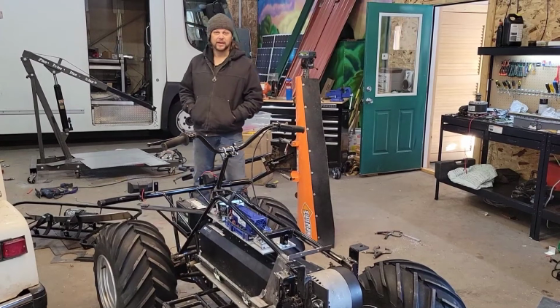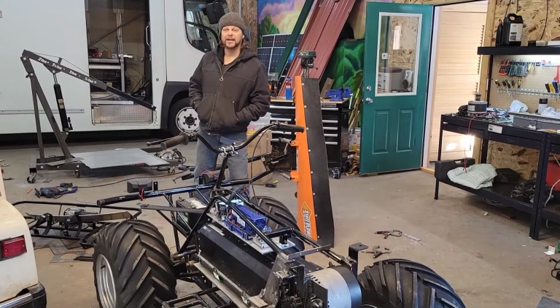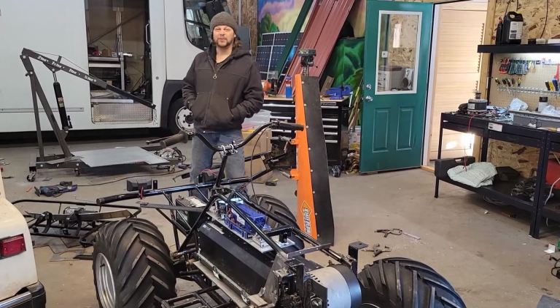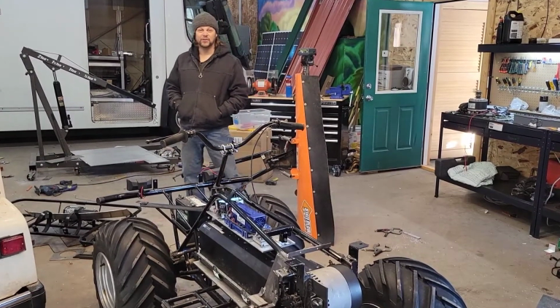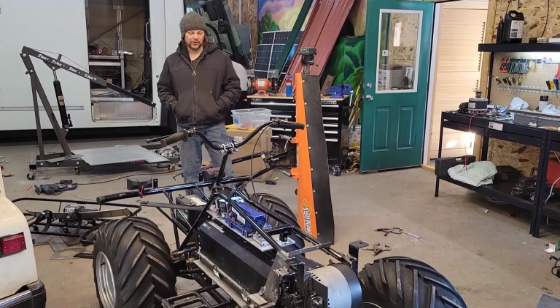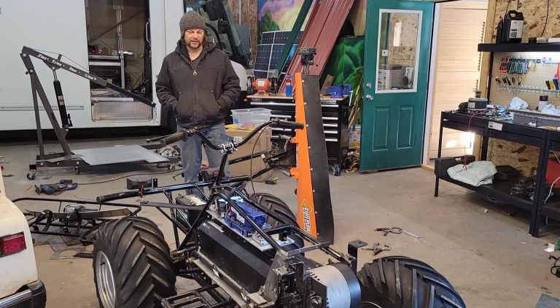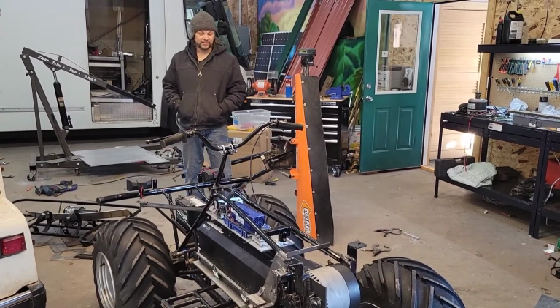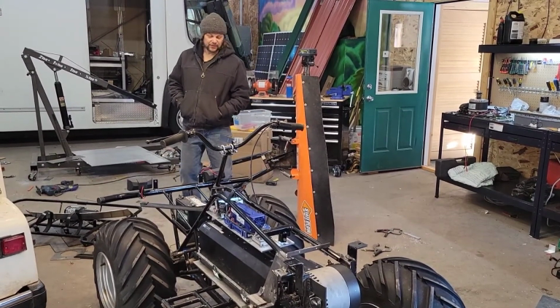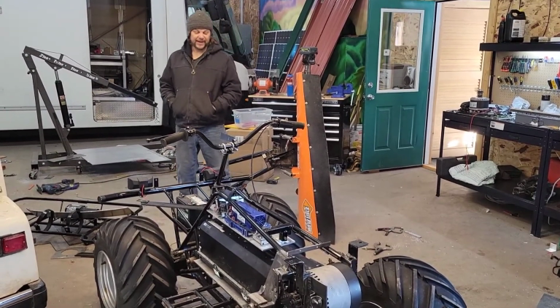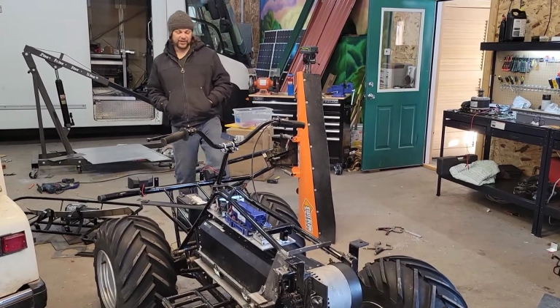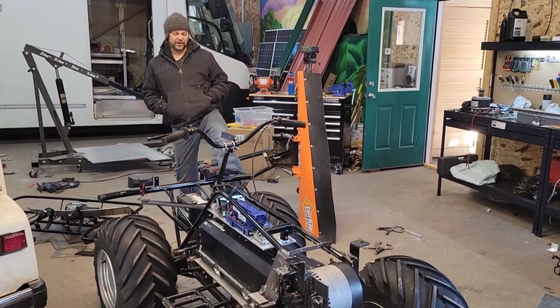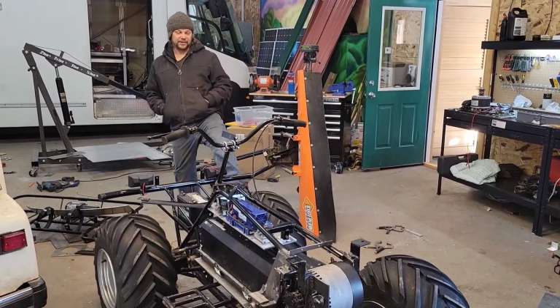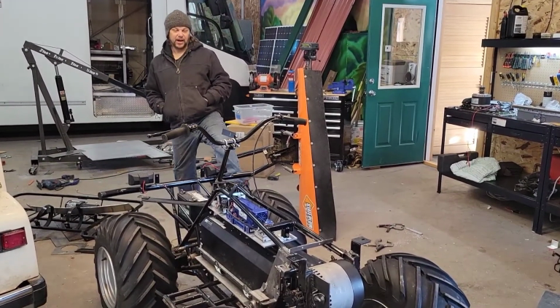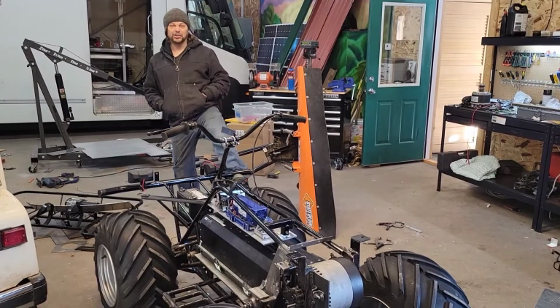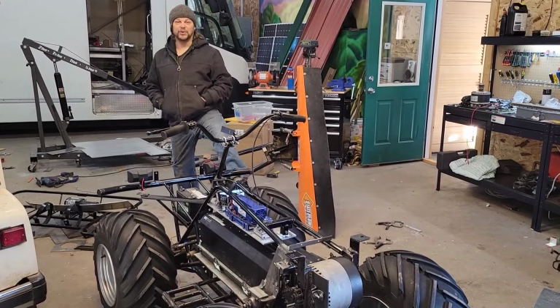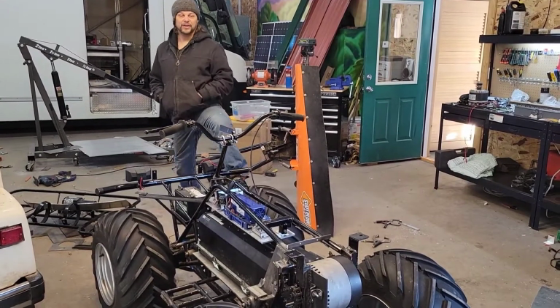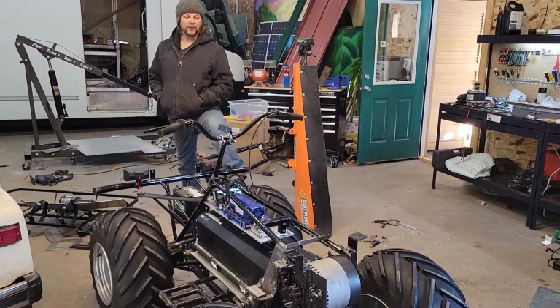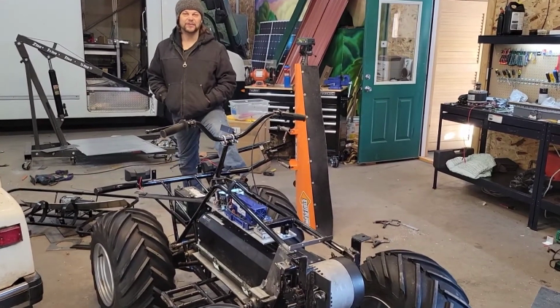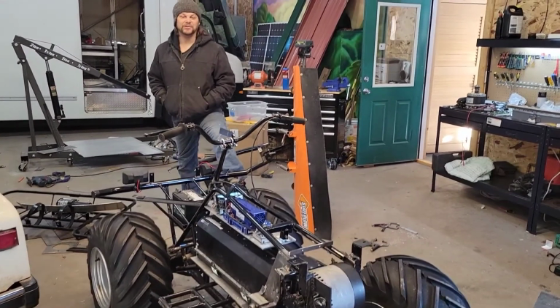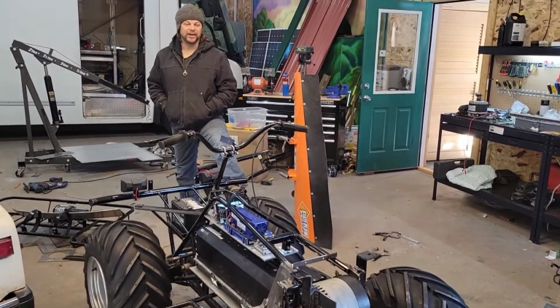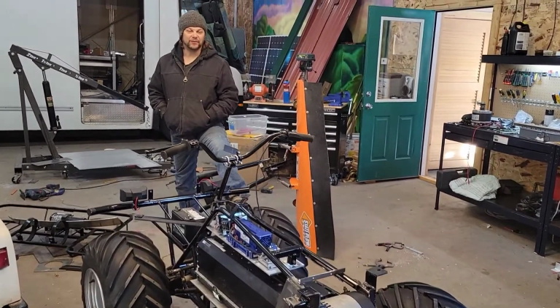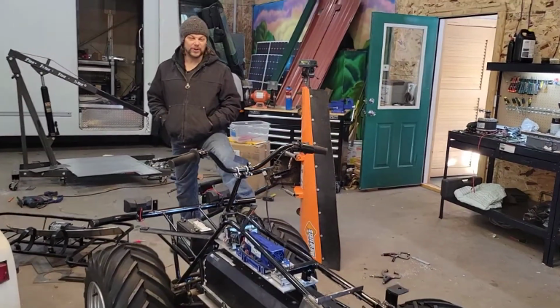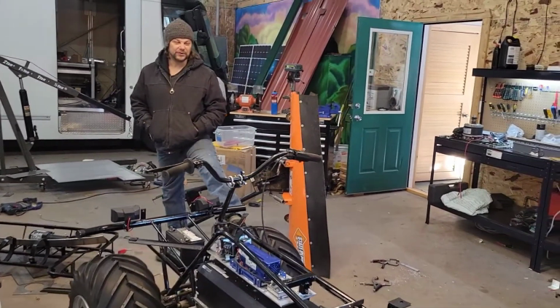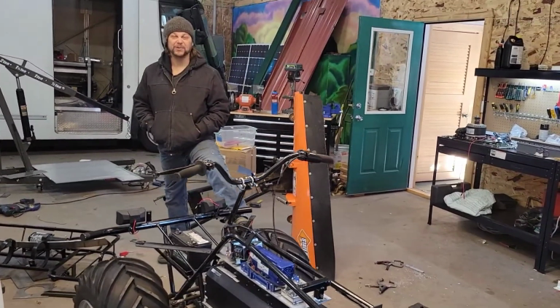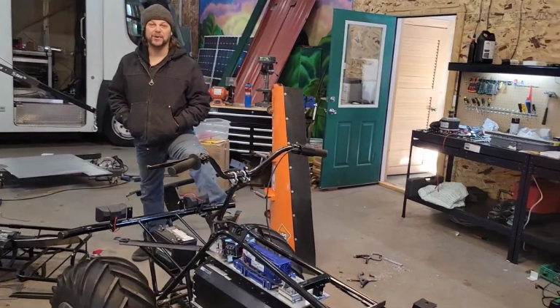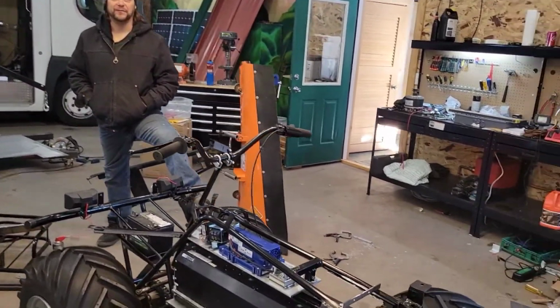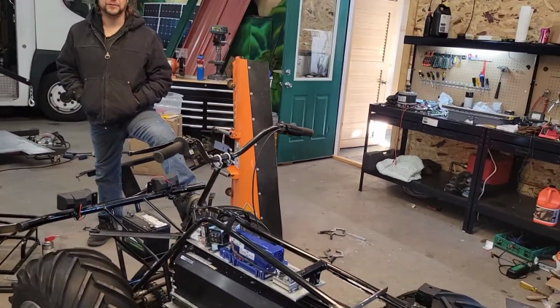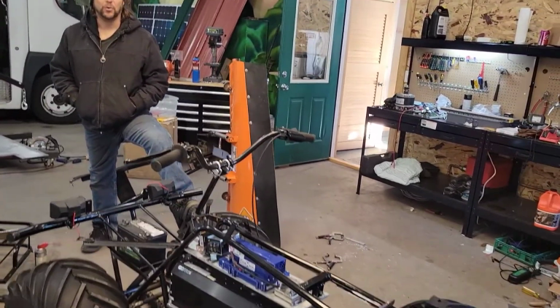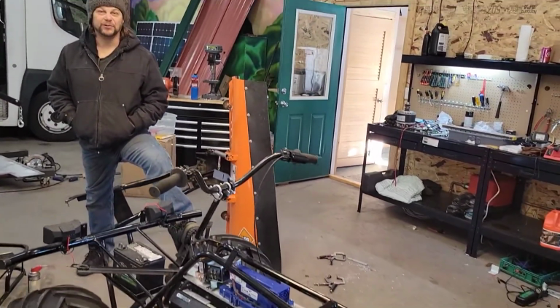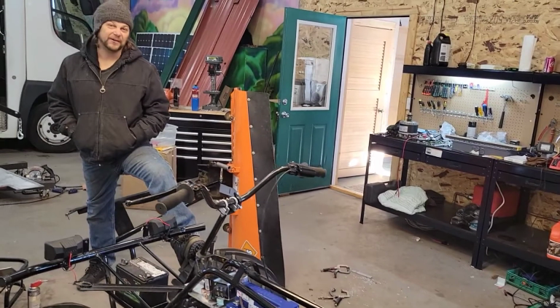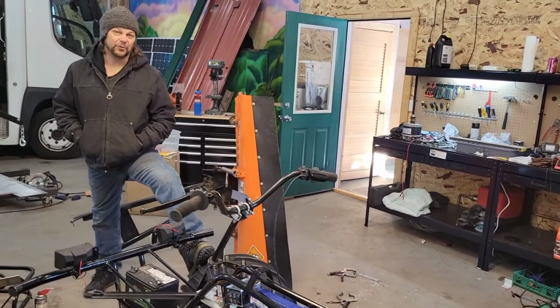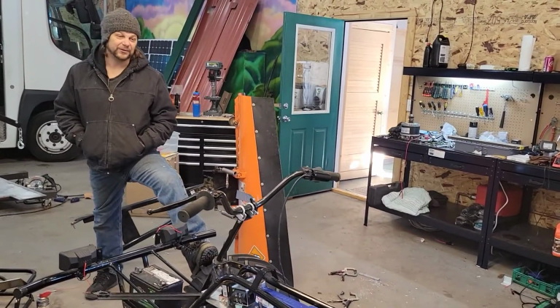Hey, Brett with Solarola. We have here a Honcho, one of the first four-wheelers, and especially one of the first four-wheel drive four-wheelers.